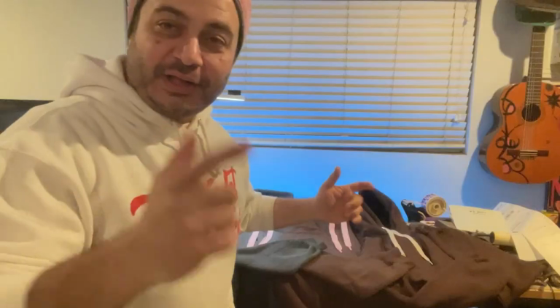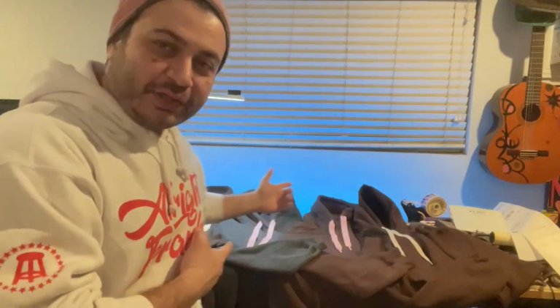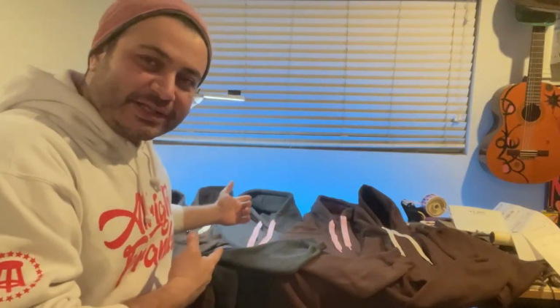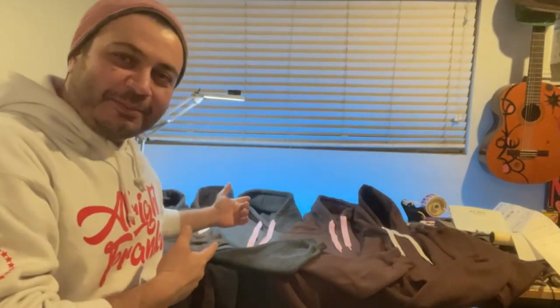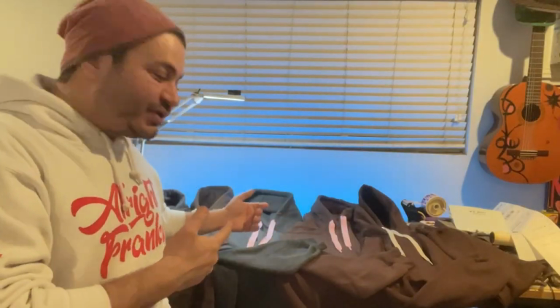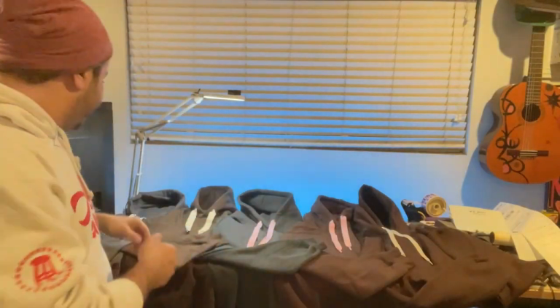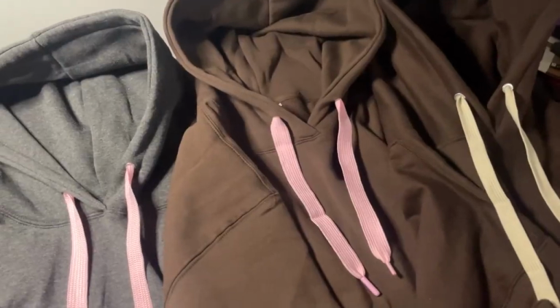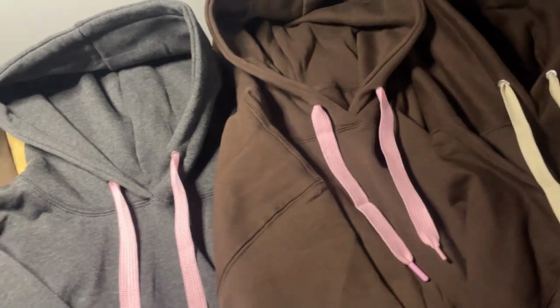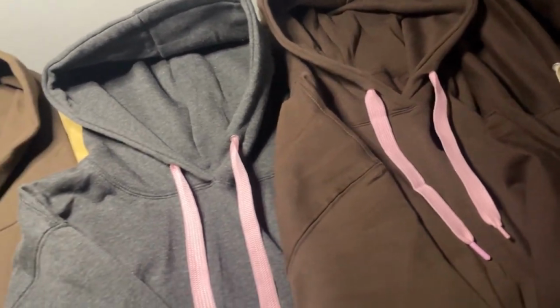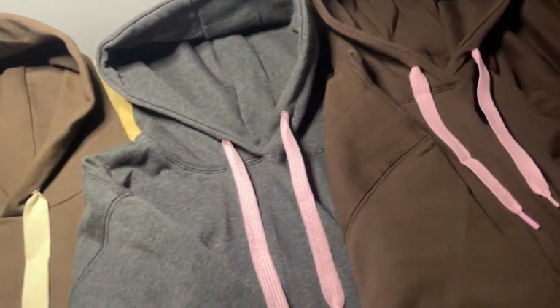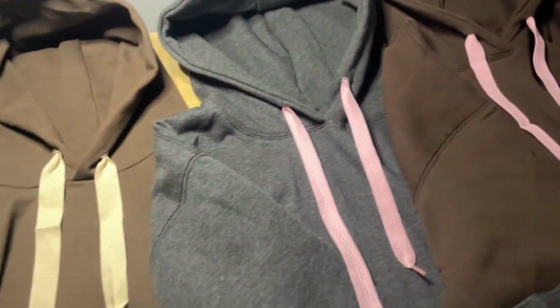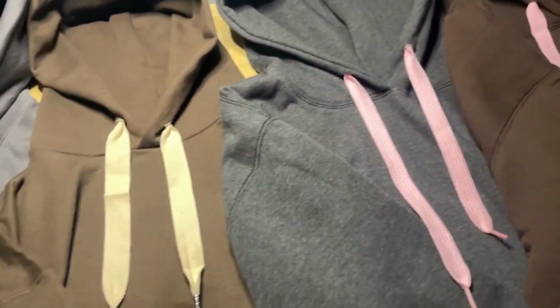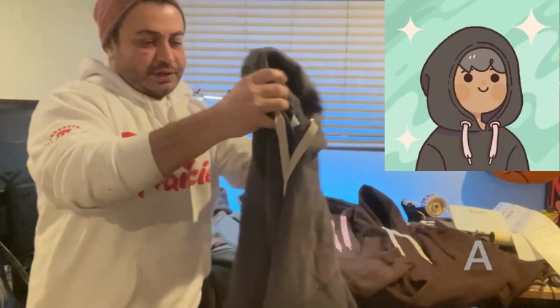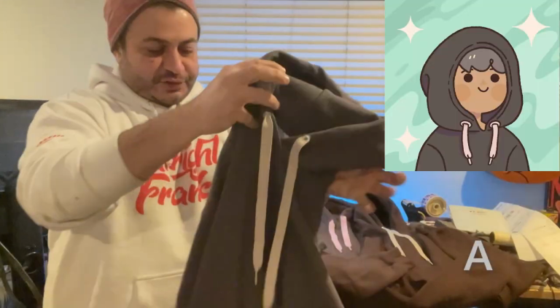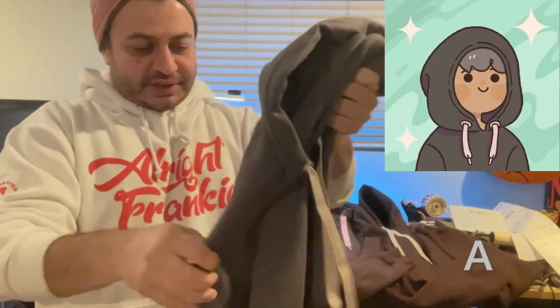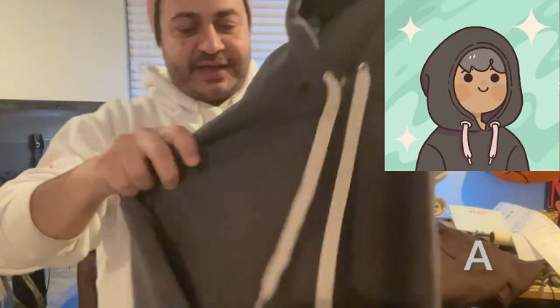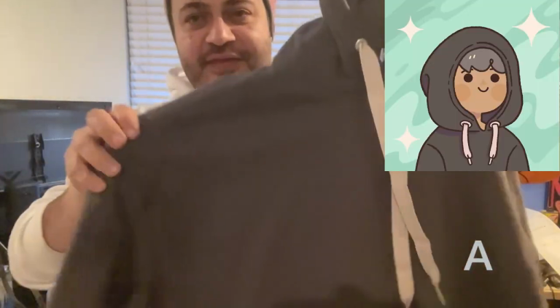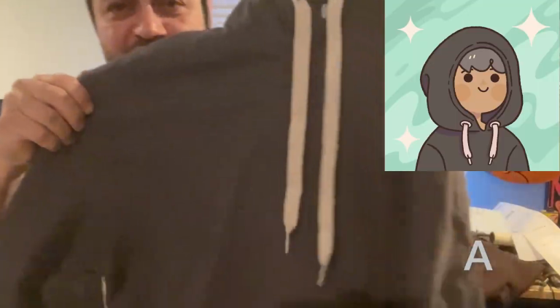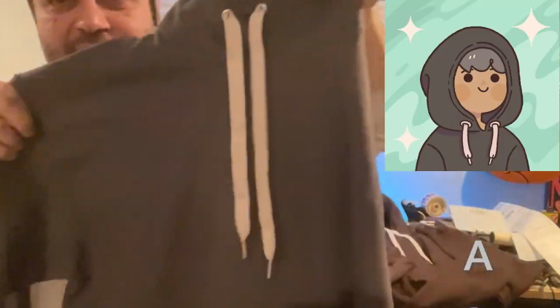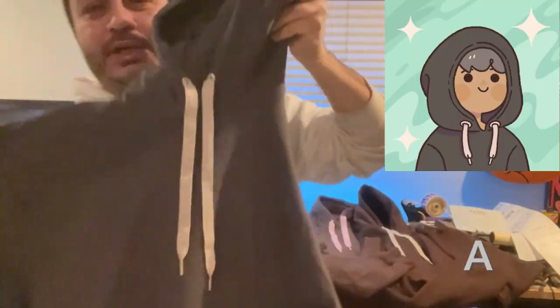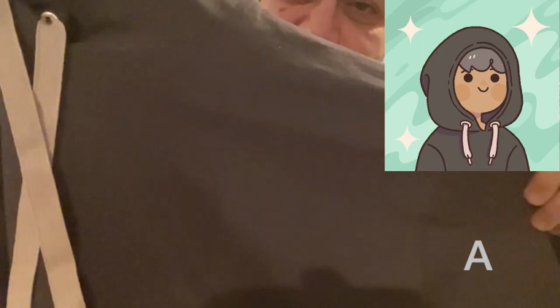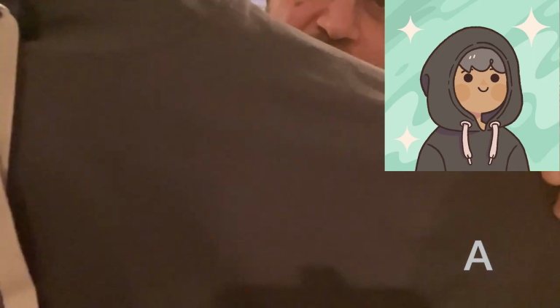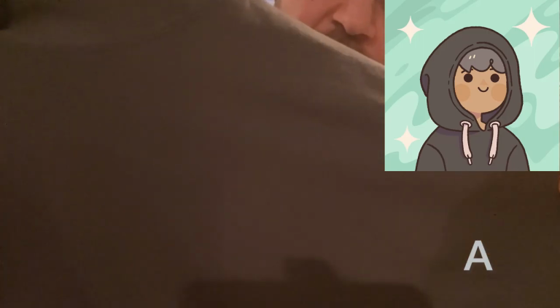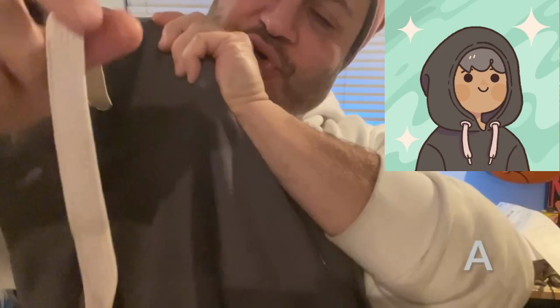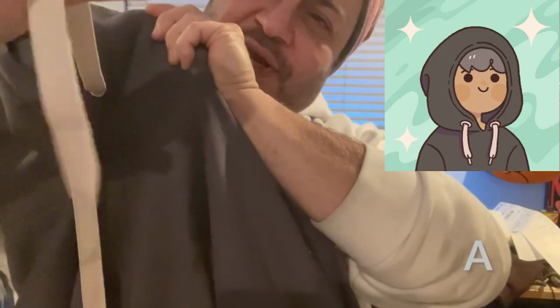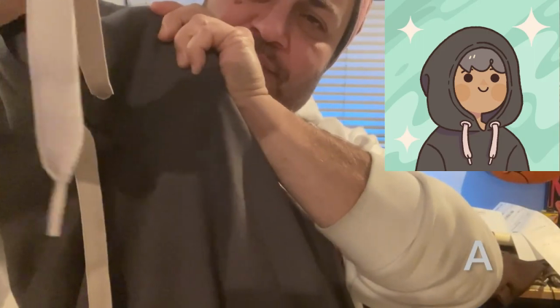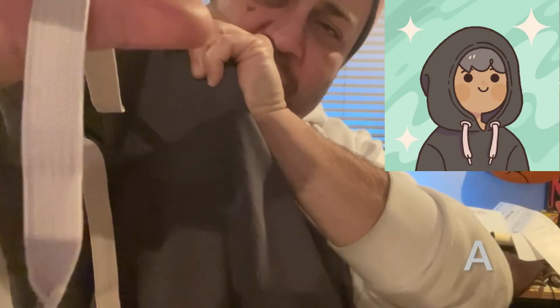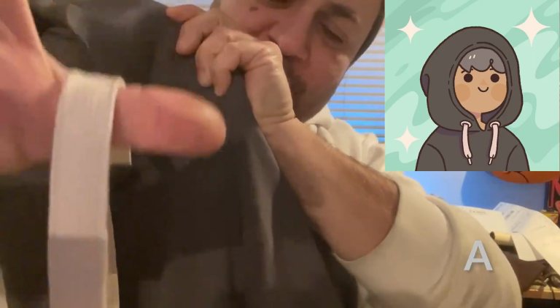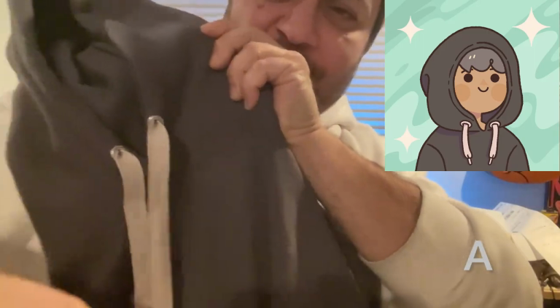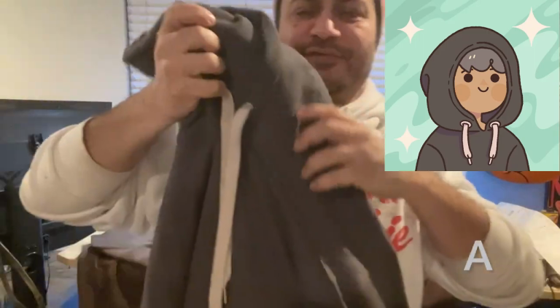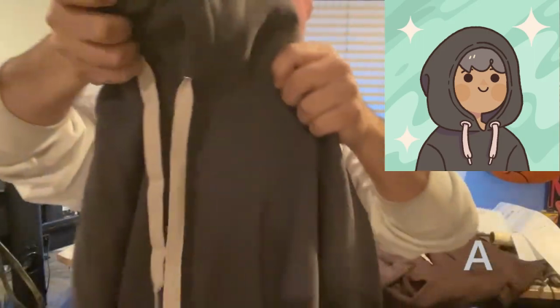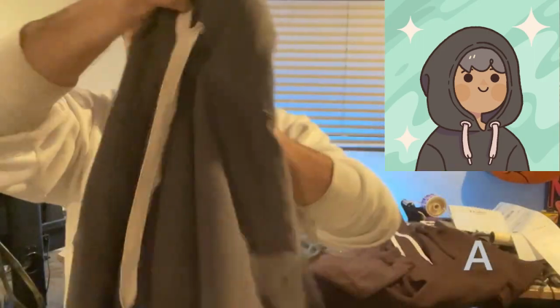Let's take a closer look at each one. This first one is, I think, the most plain one. Solid gray, cream, off-white colors, fat drawstrings.